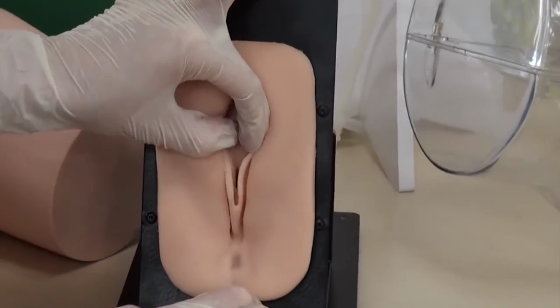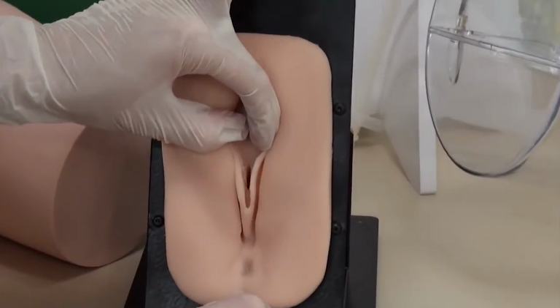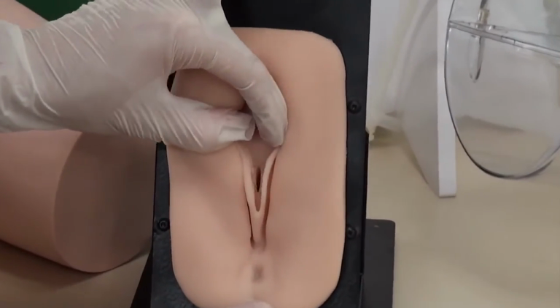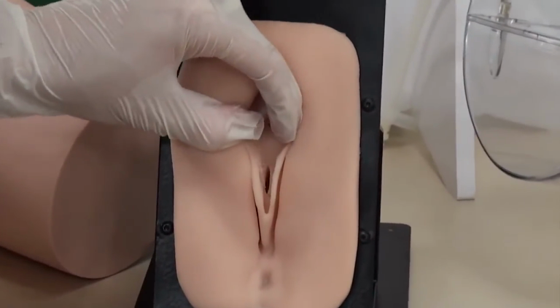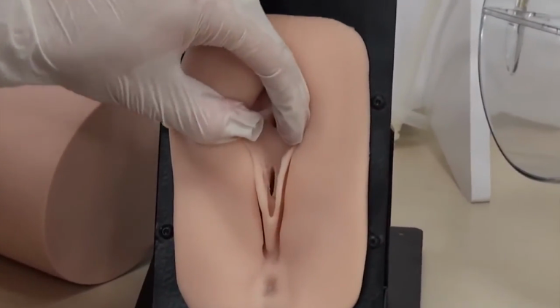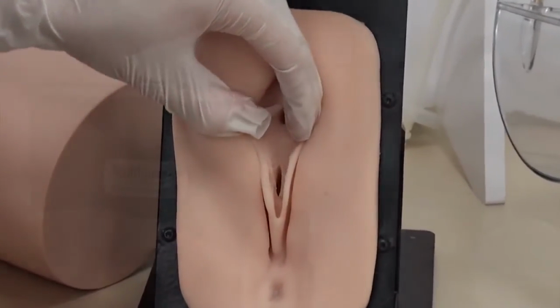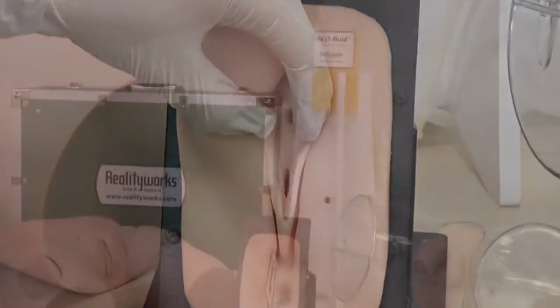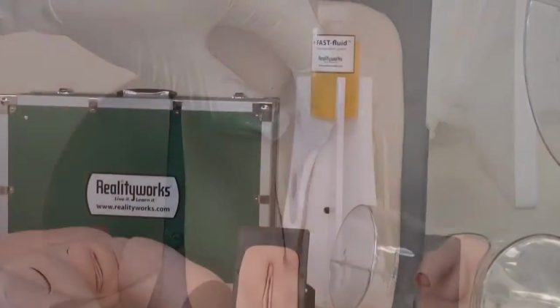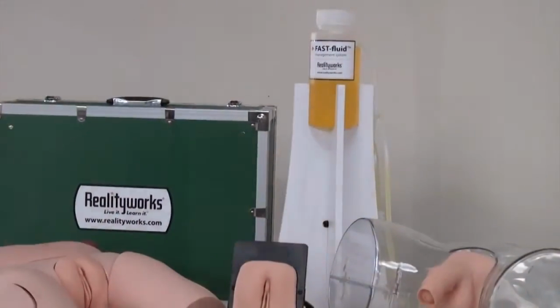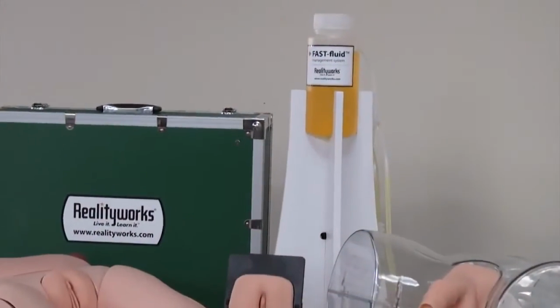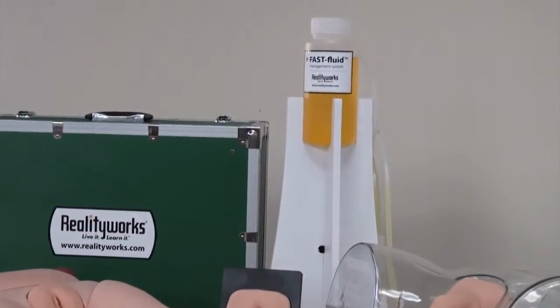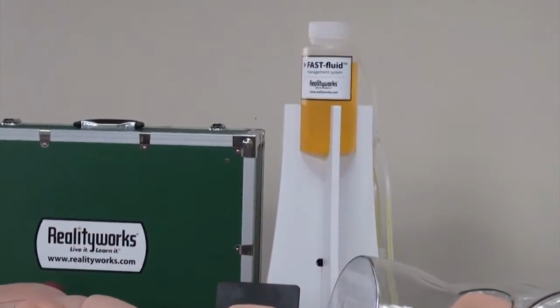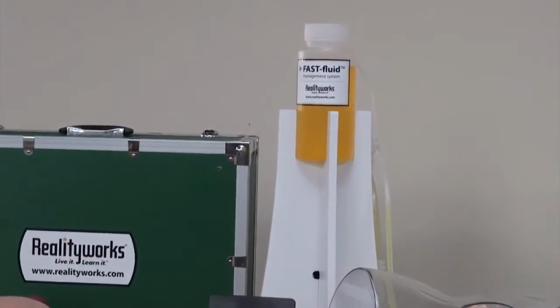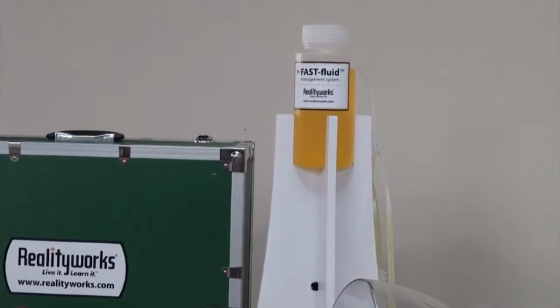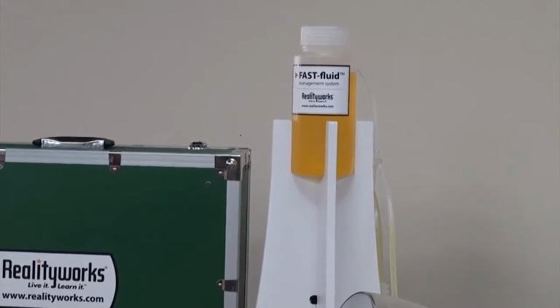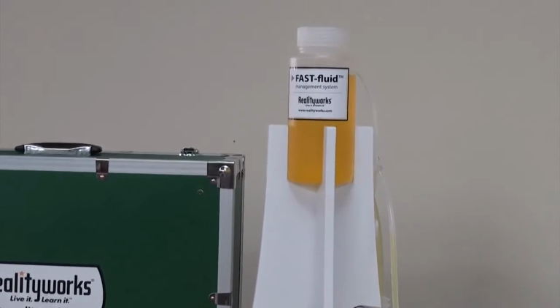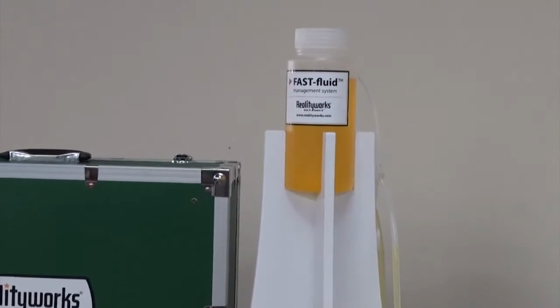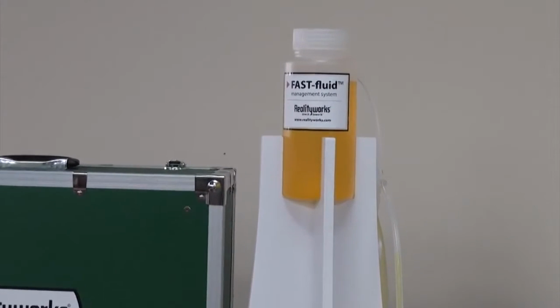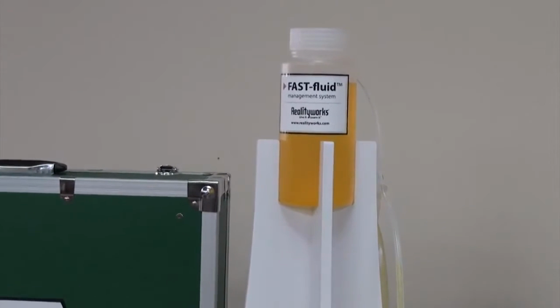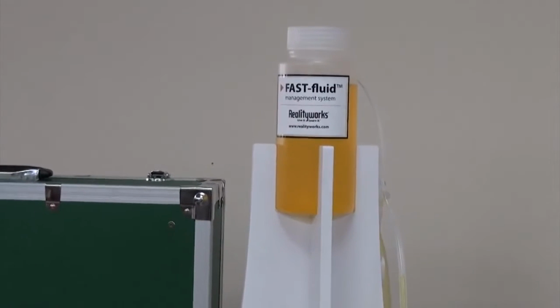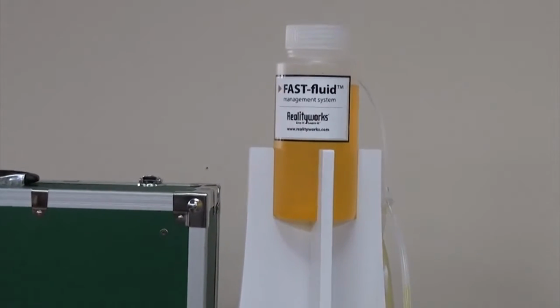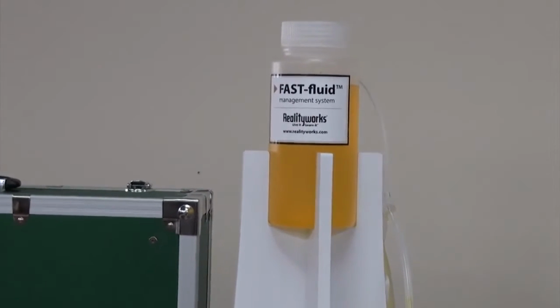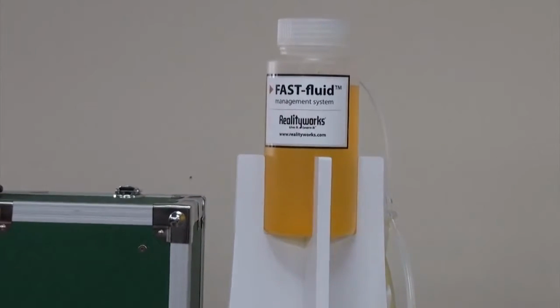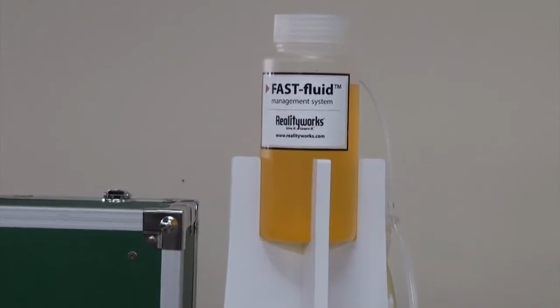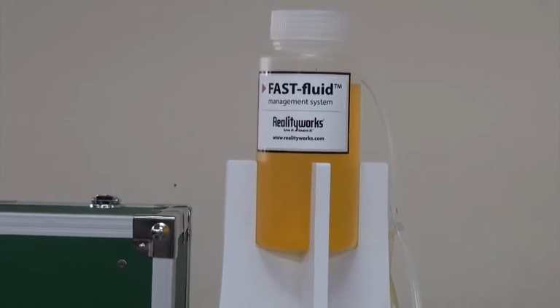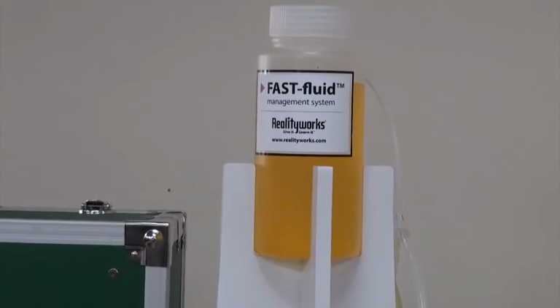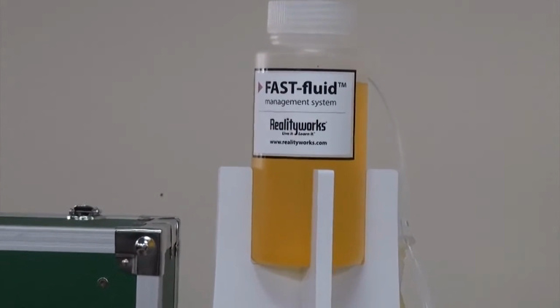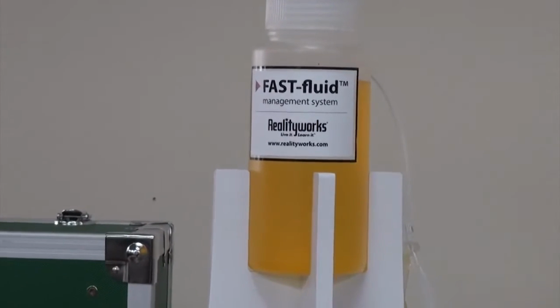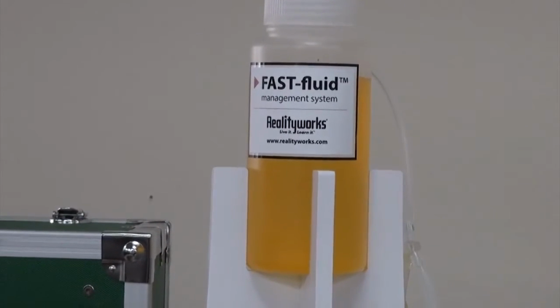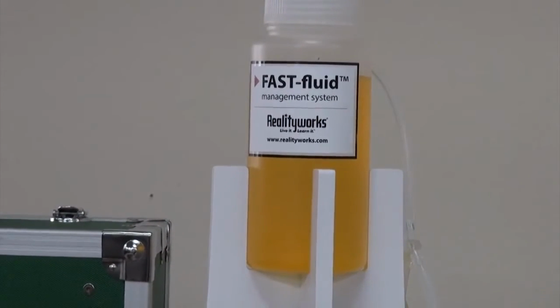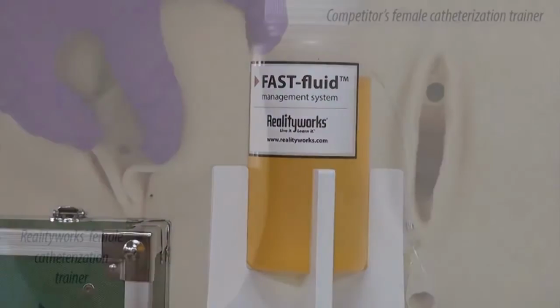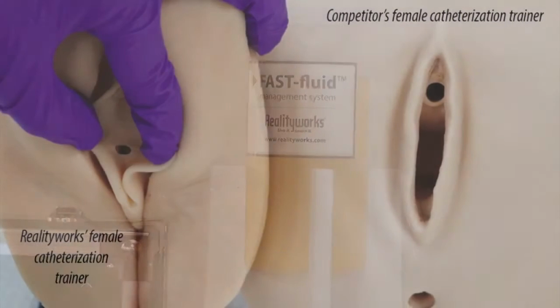RealityWorks catheterization trainers also include the Fast Fluid Management System, a one-of-a-kind tool that makes procedure preparation and cleanup quick and easy.